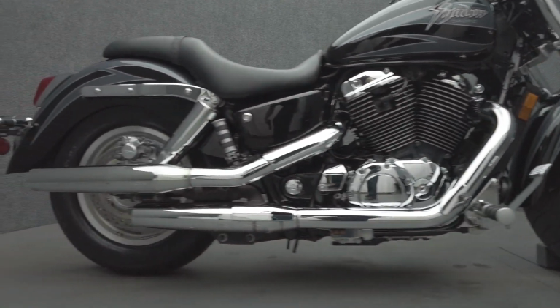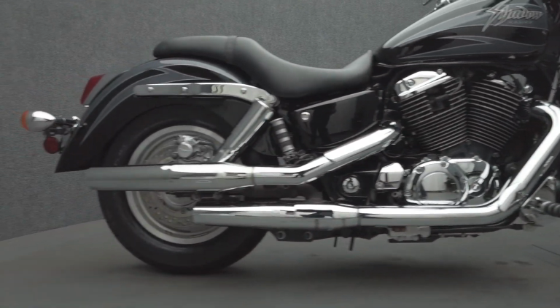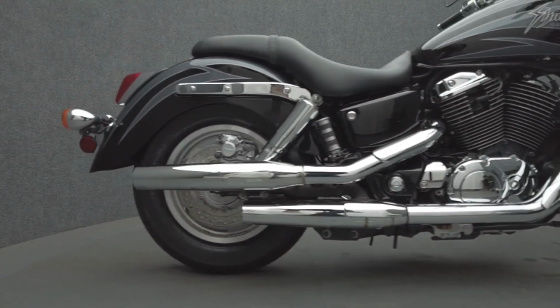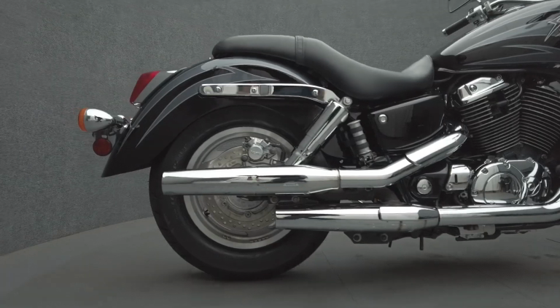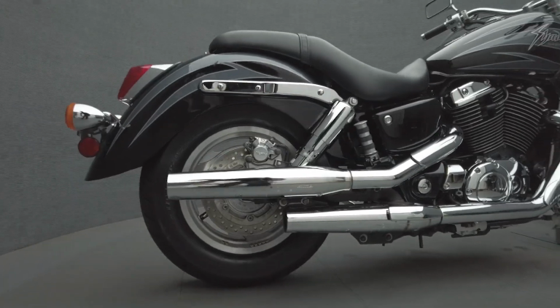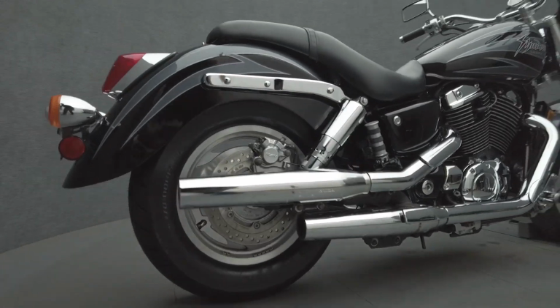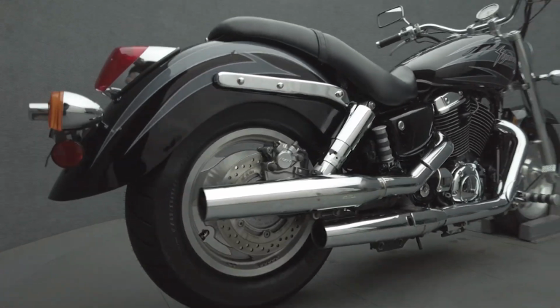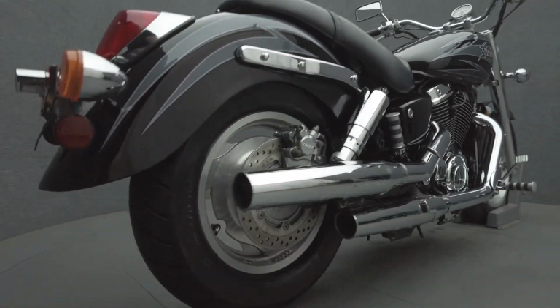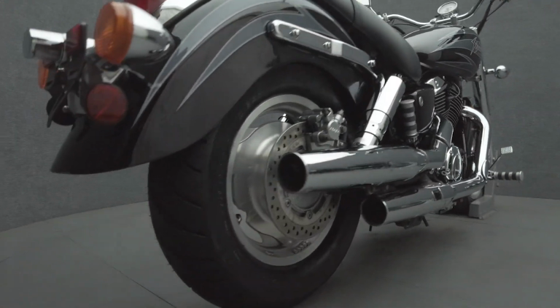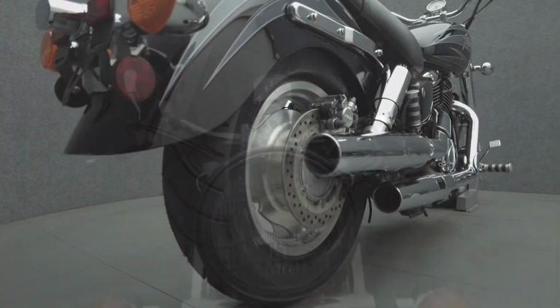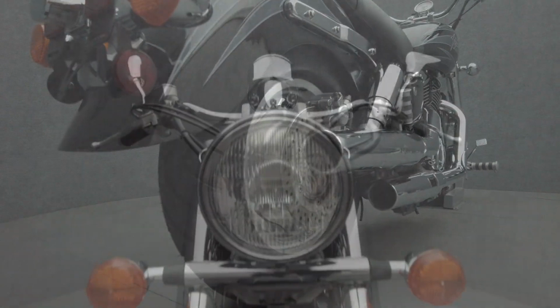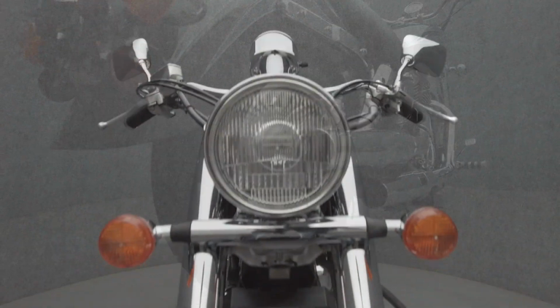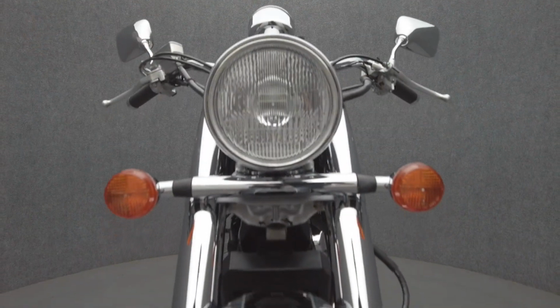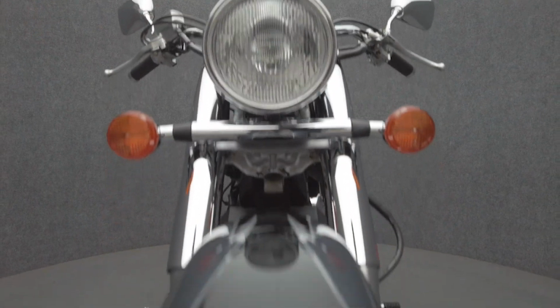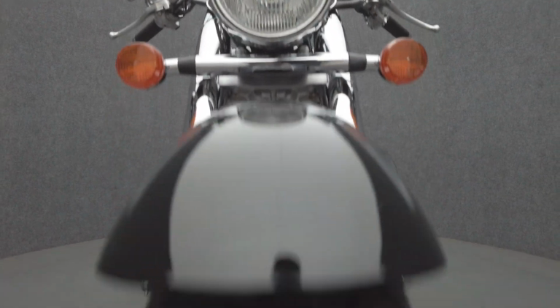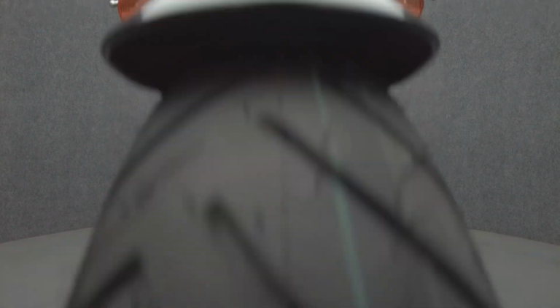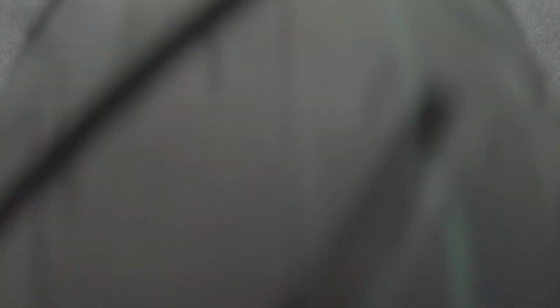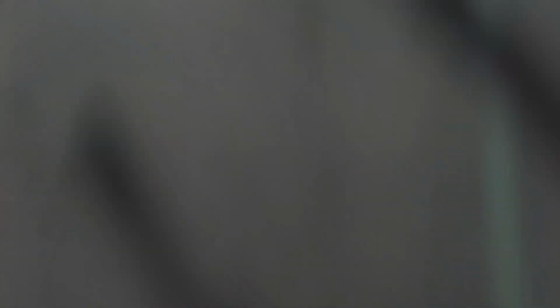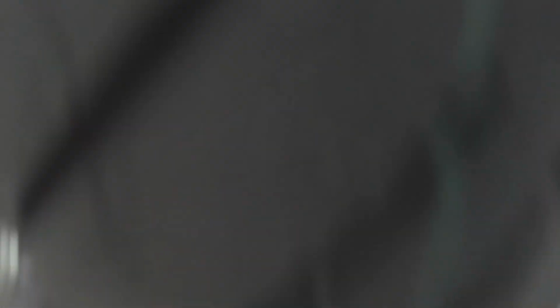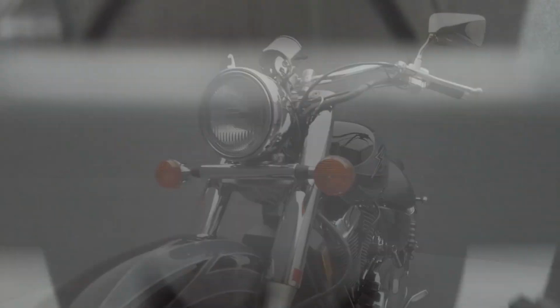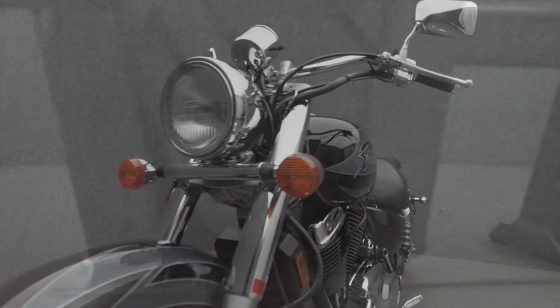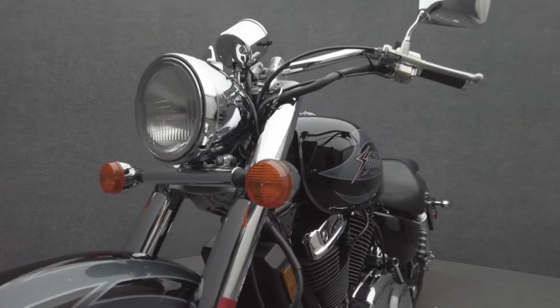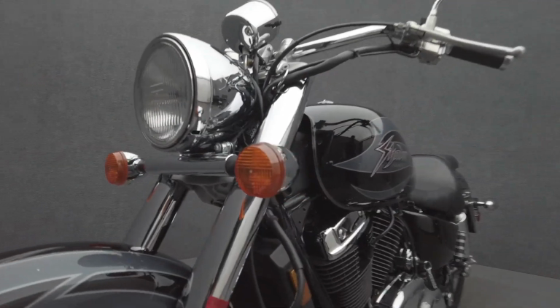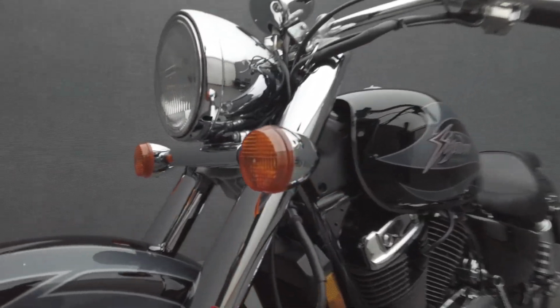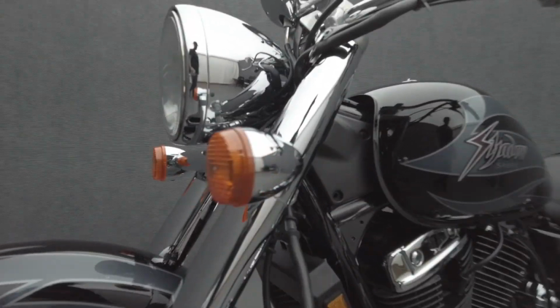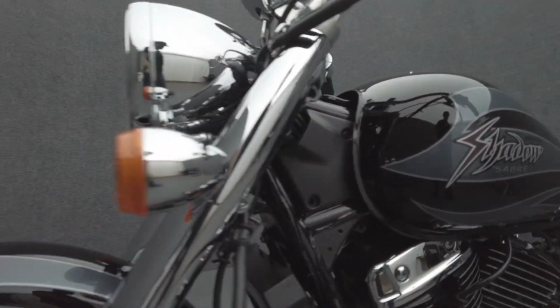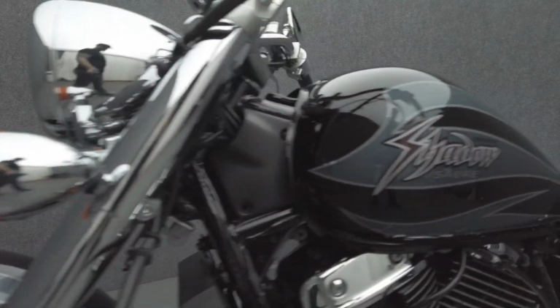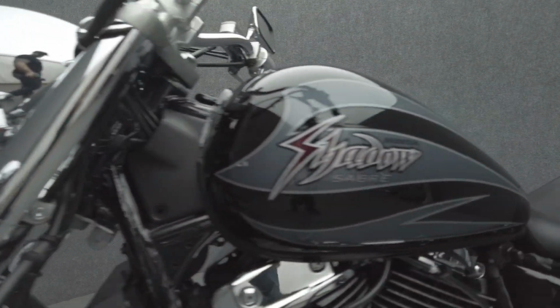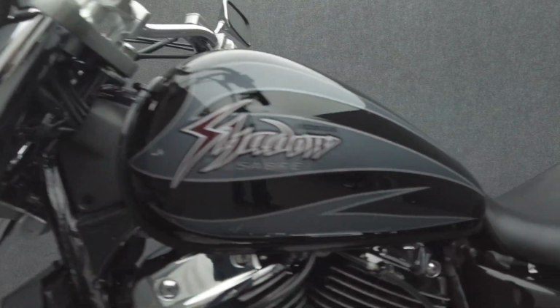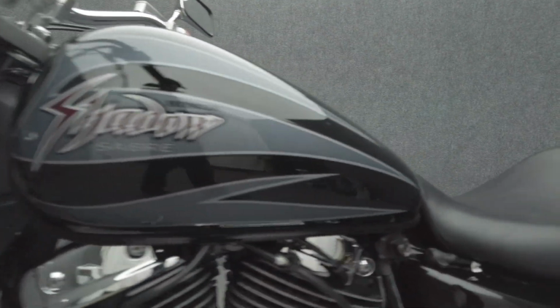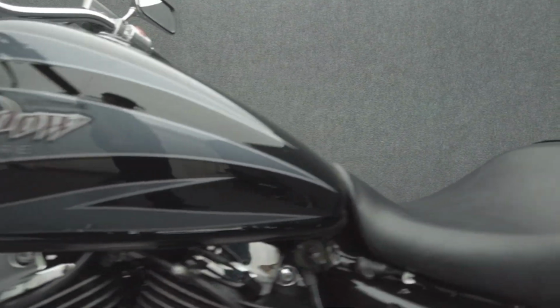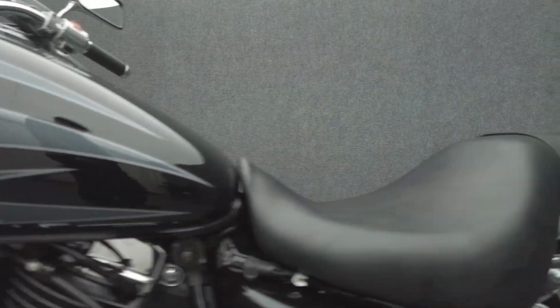Featuring a 1099cc twin engine, the Shadow puts 61 horsepower and 68 foot-pounds of torque through a five-speed transmission. It weighs in at 575 pounds and has a 28.7-inch seat height.